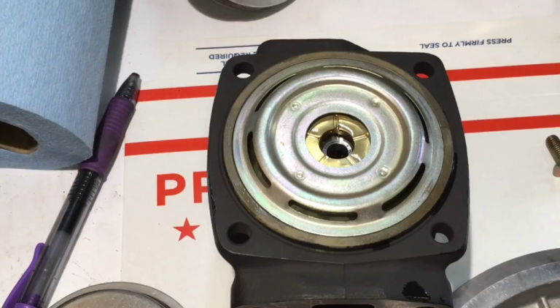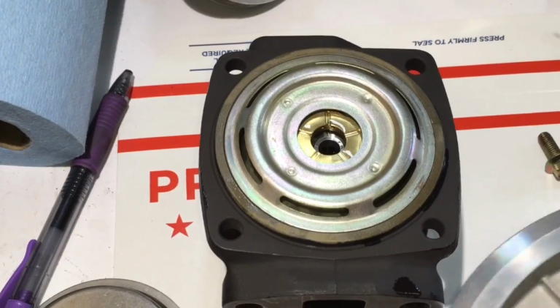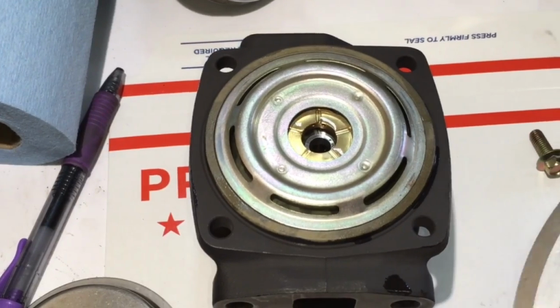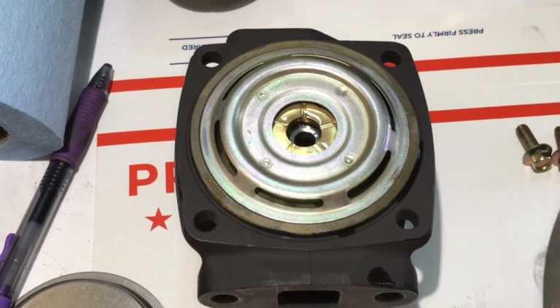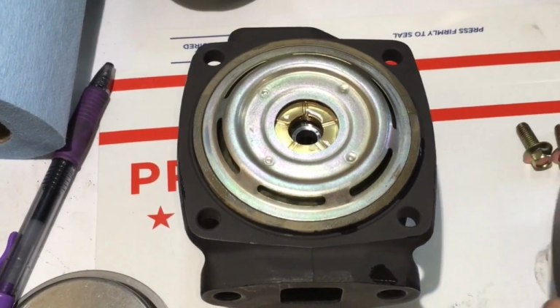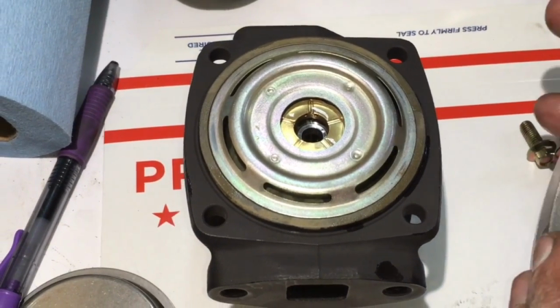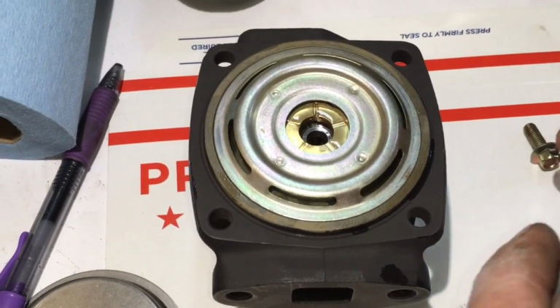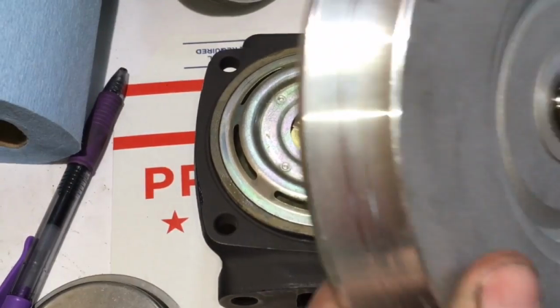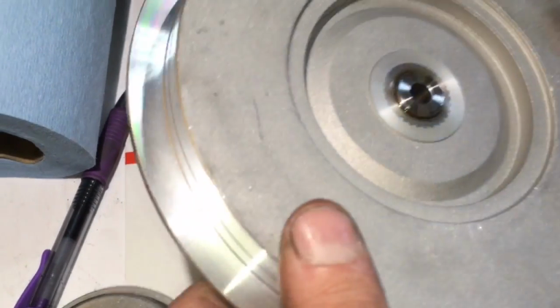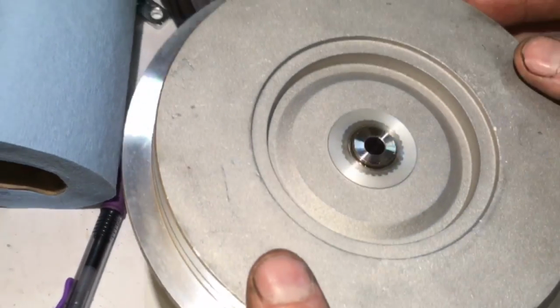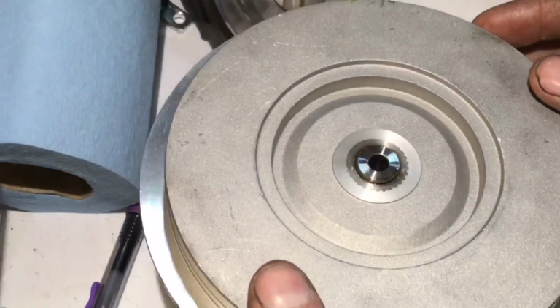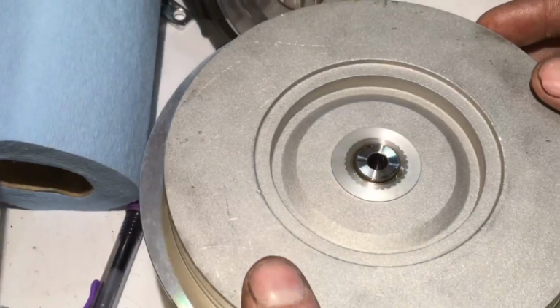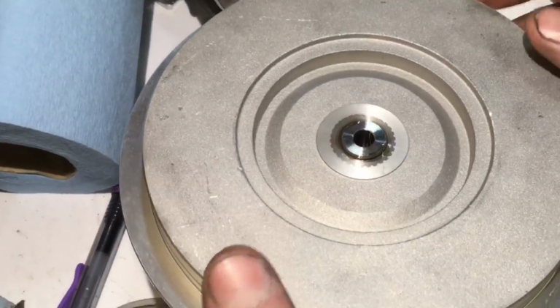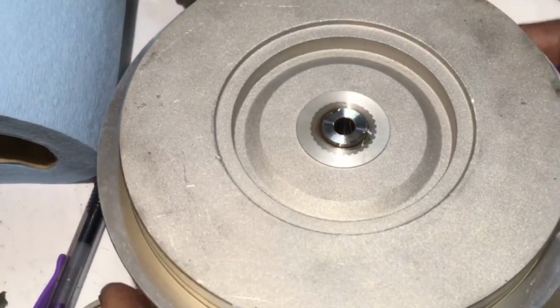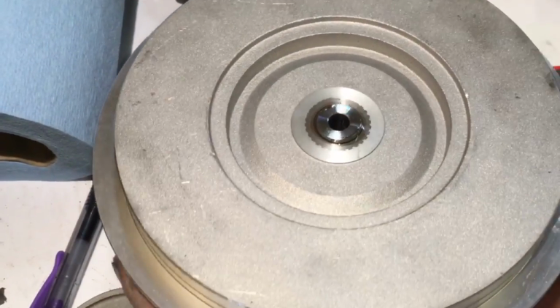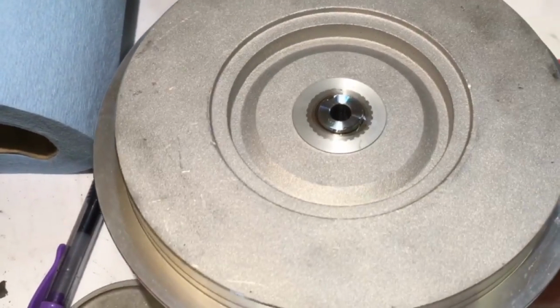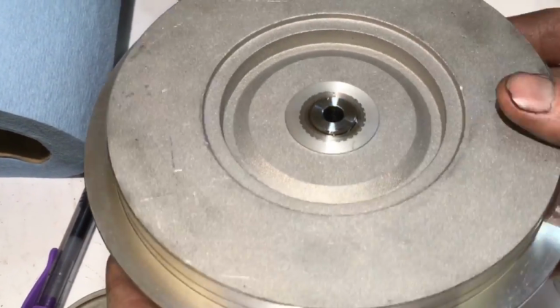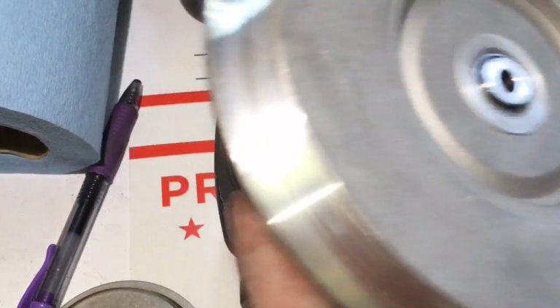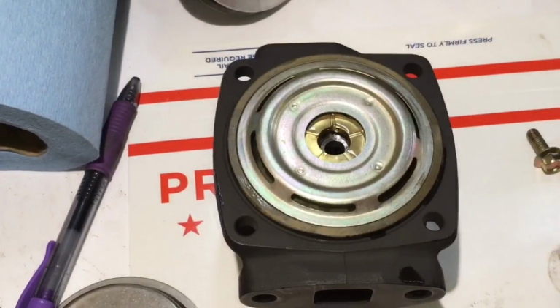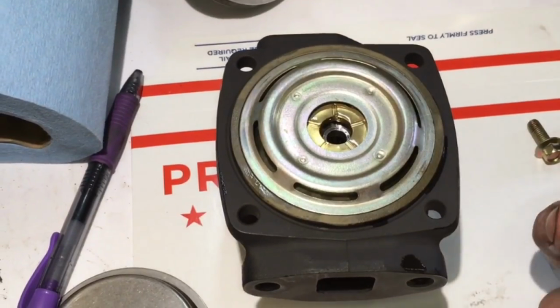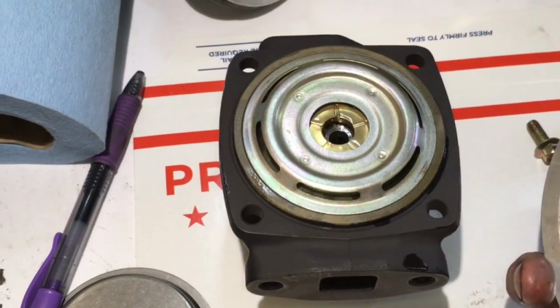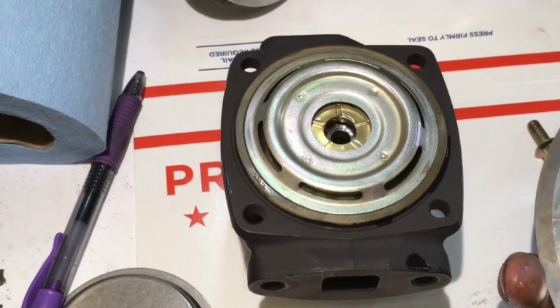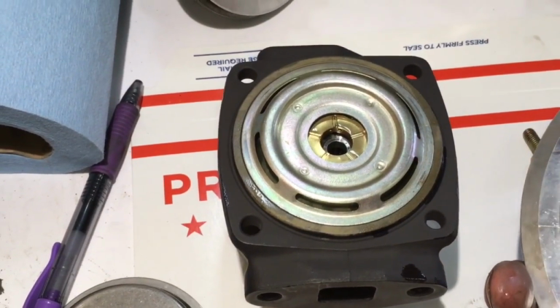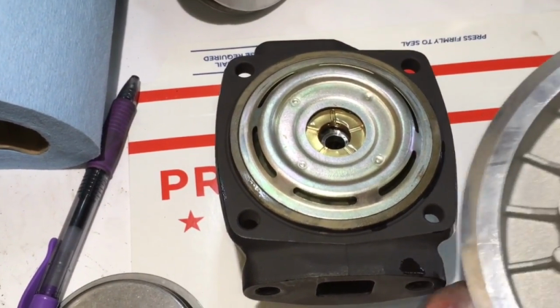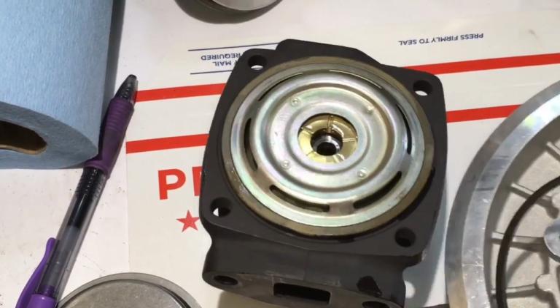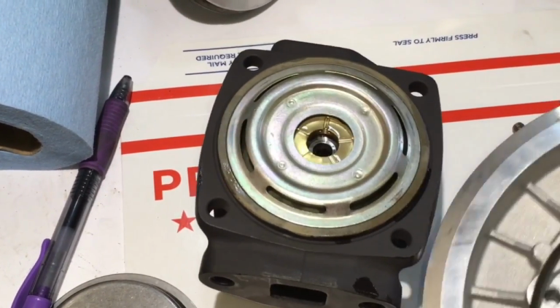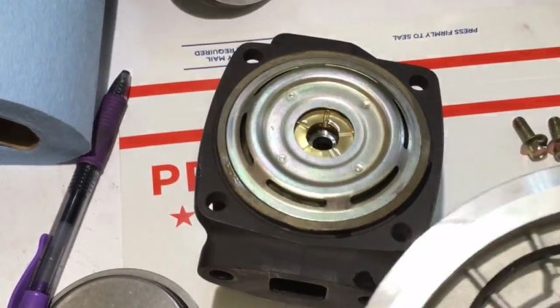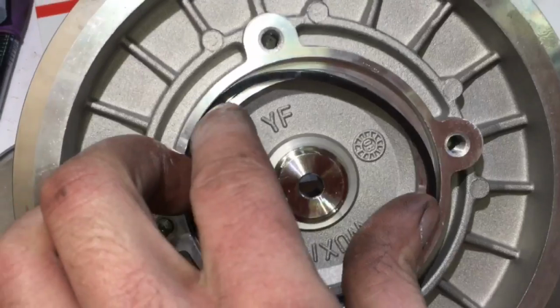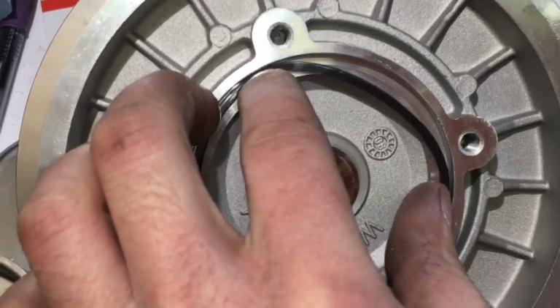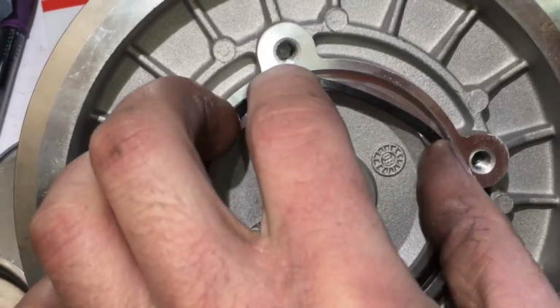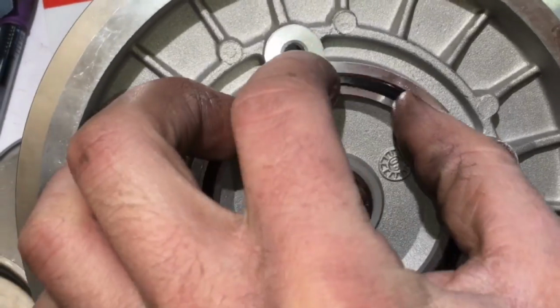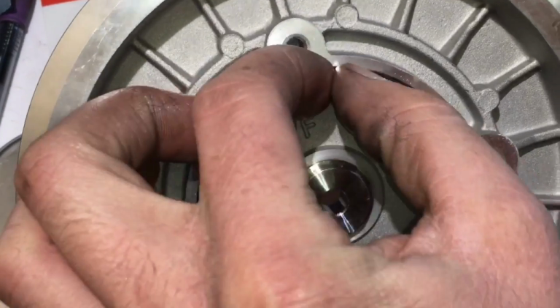Install the oil deflector in the pocket of the bearing housing. If it sits outside the pocket a little bit it will cause a binding issue and the turbo will not spin correctly.